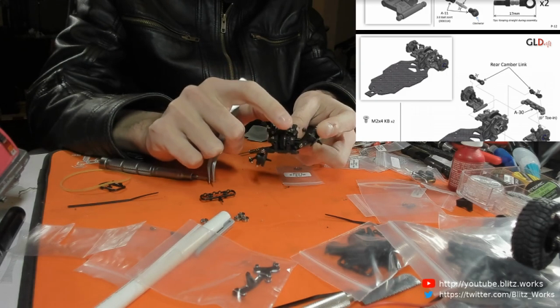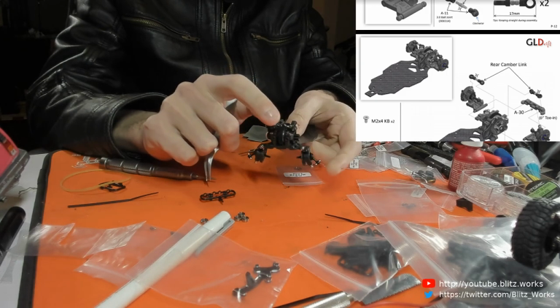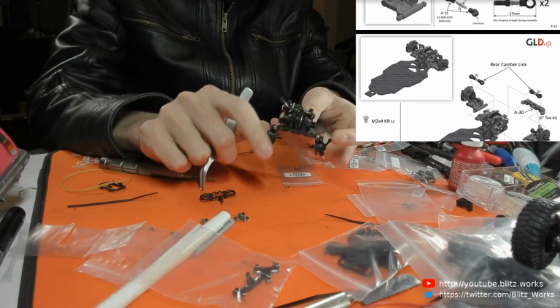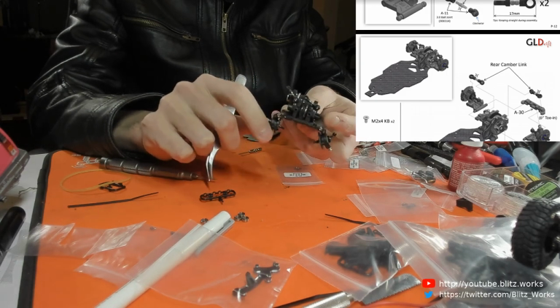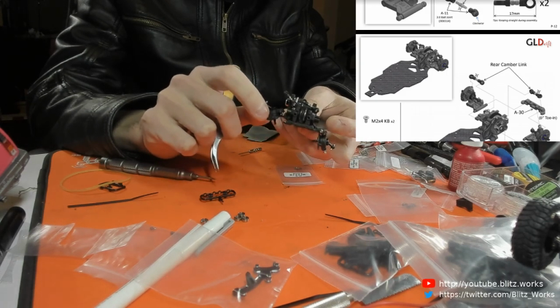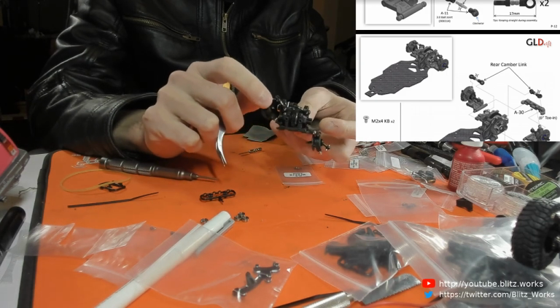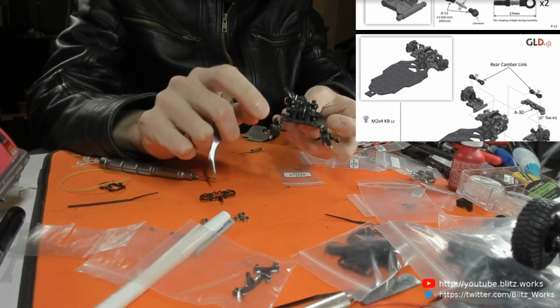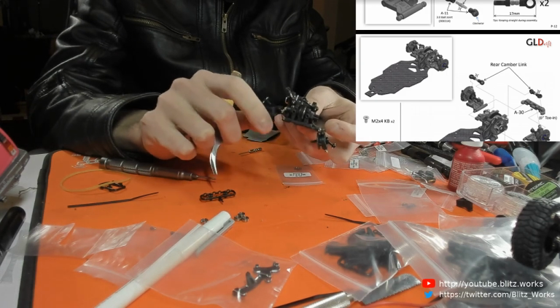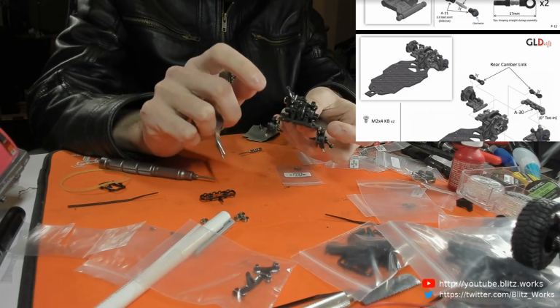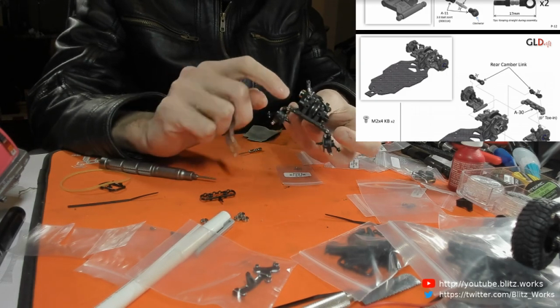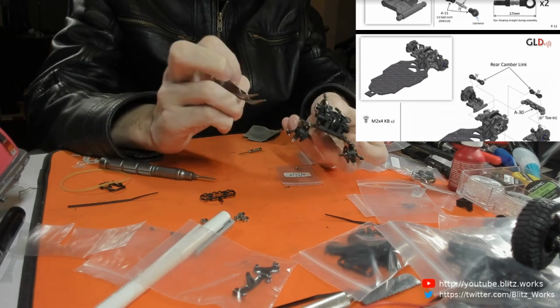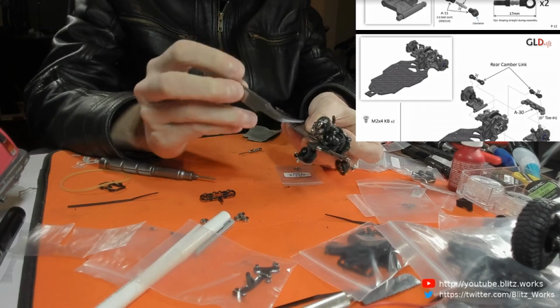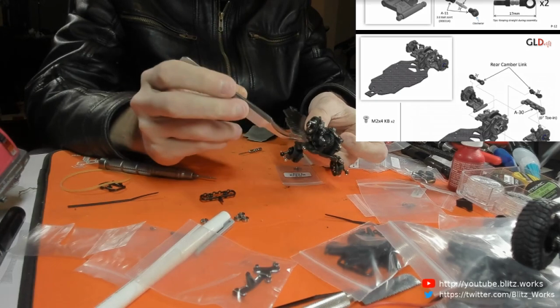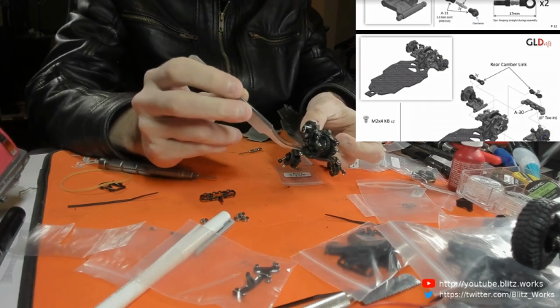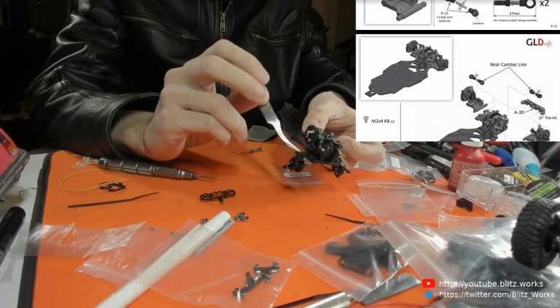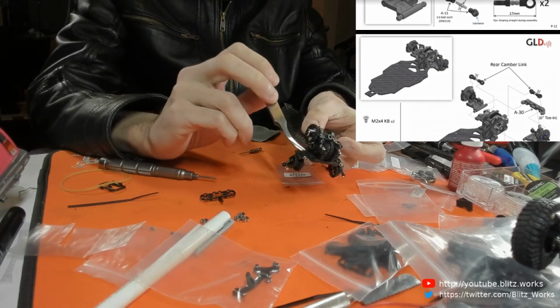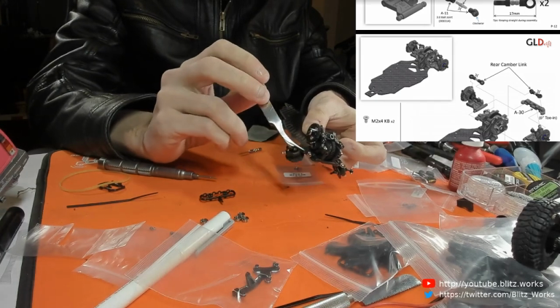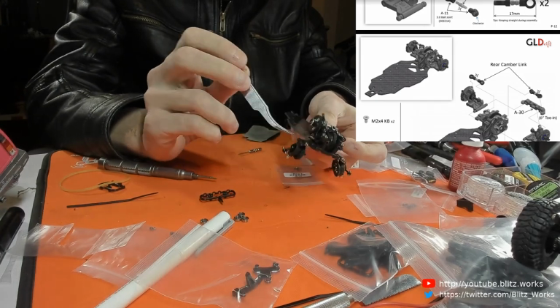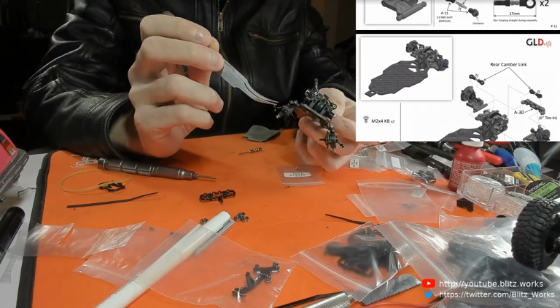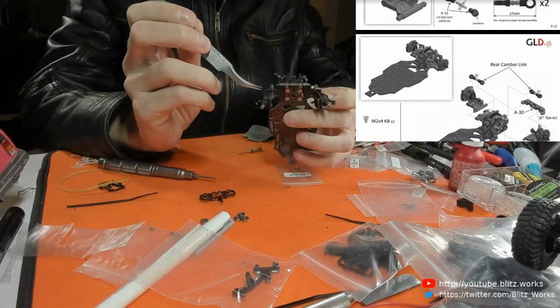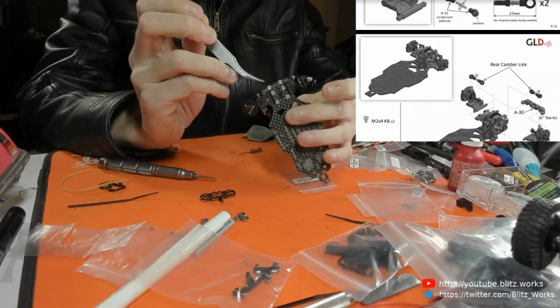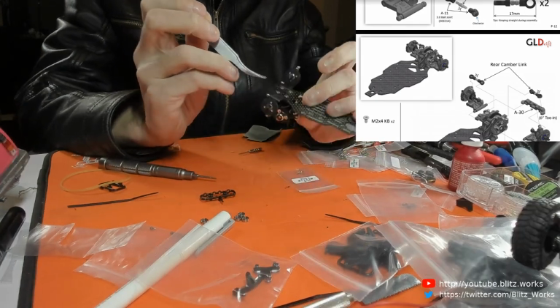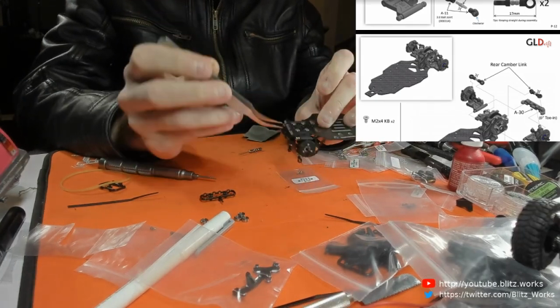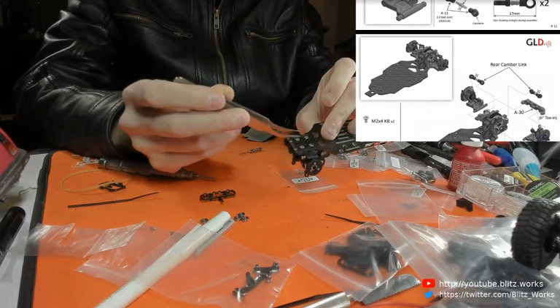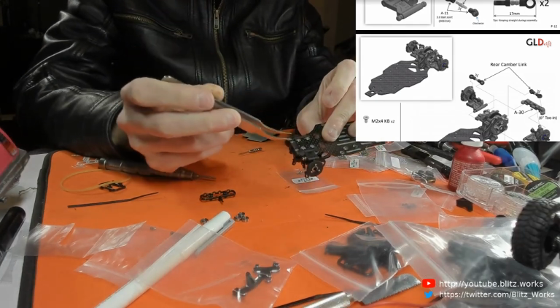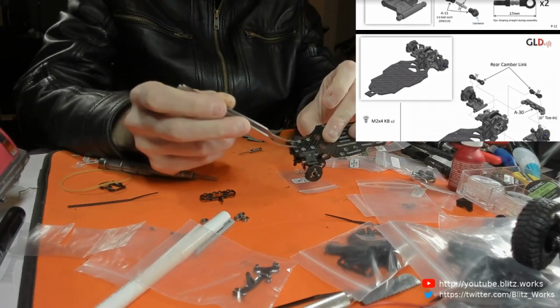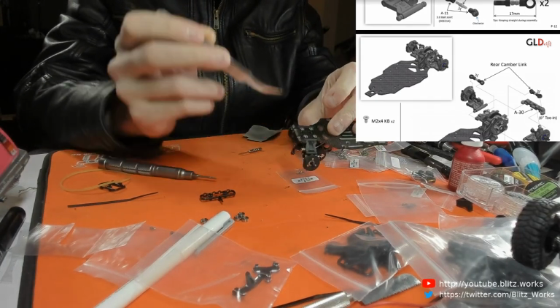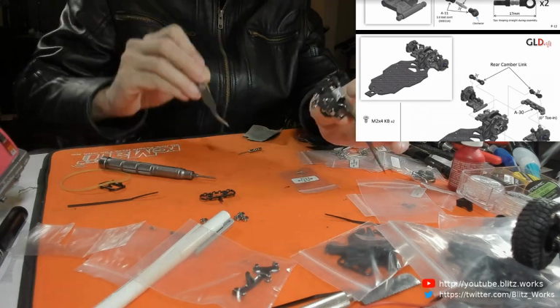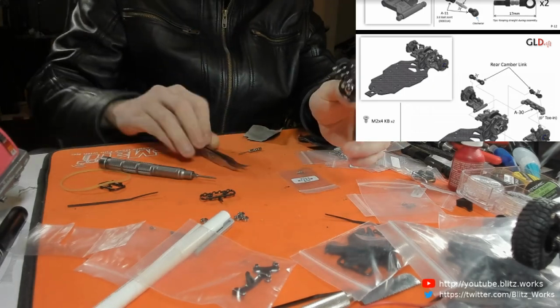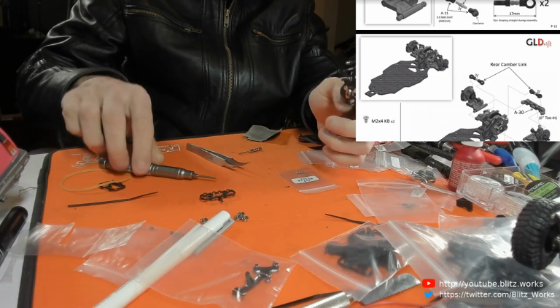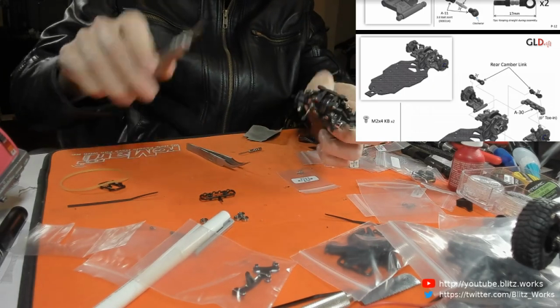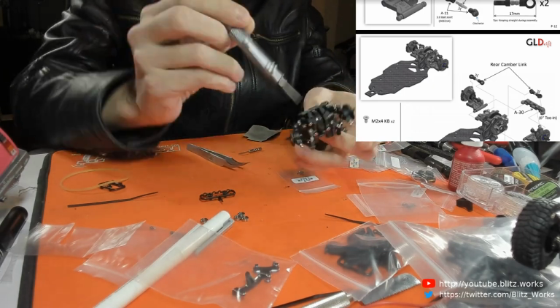Maybe these endpoints are working properly - yeah, they are. So it's just the actual bottom swing arm that needs a bit of adjustment. So we're going to take this bit off the back.